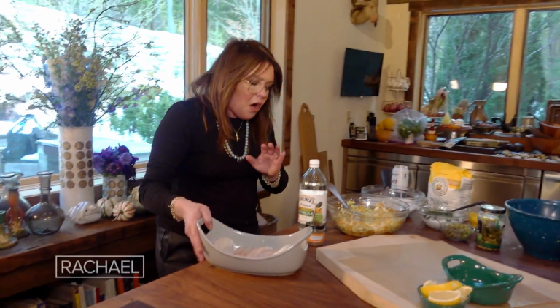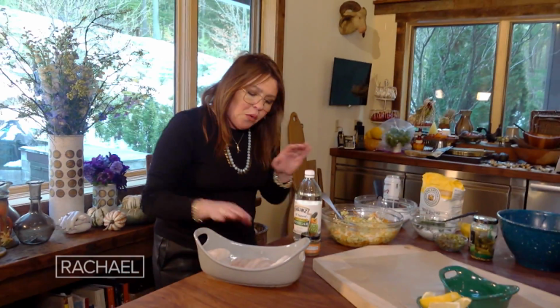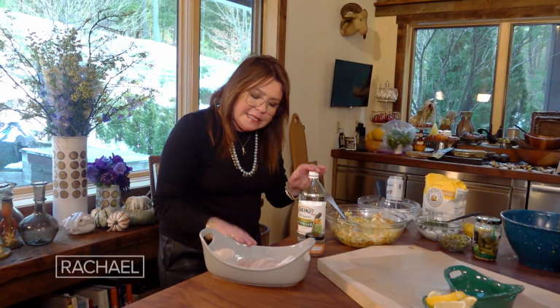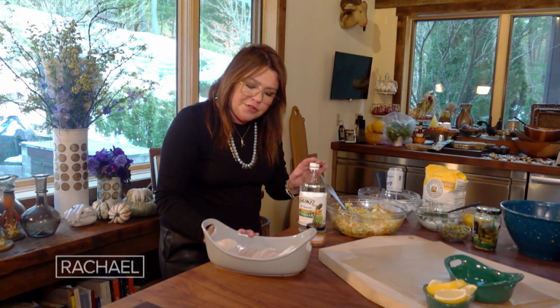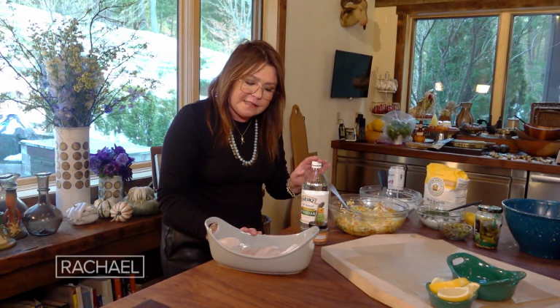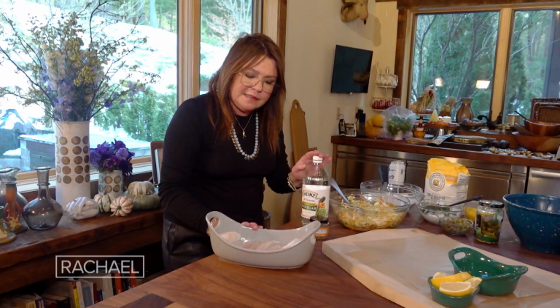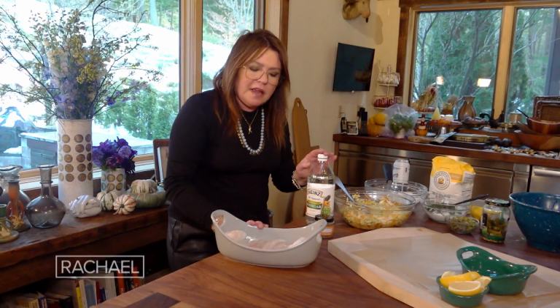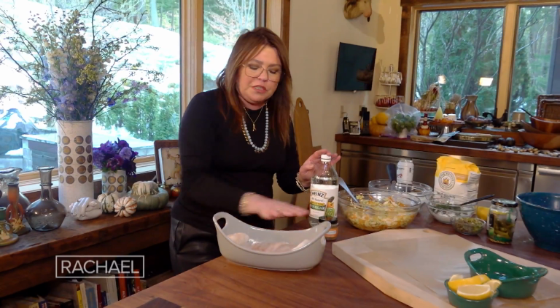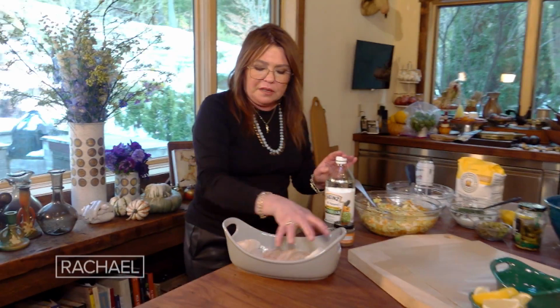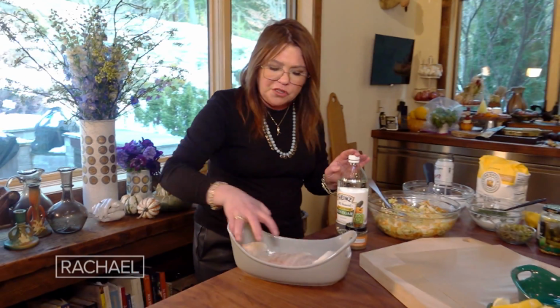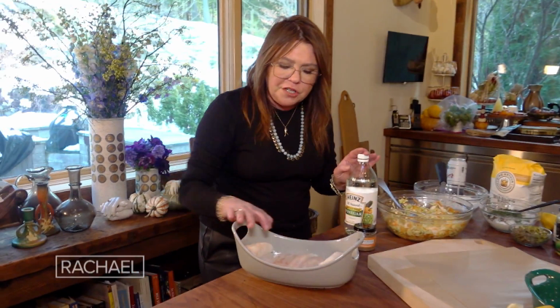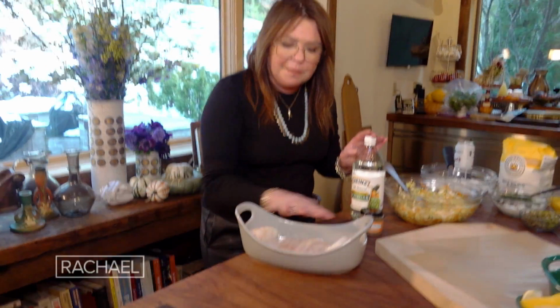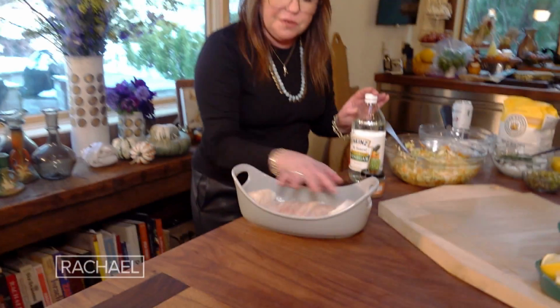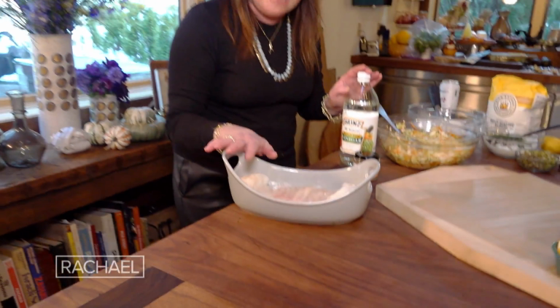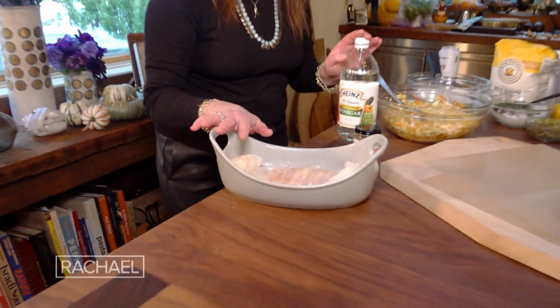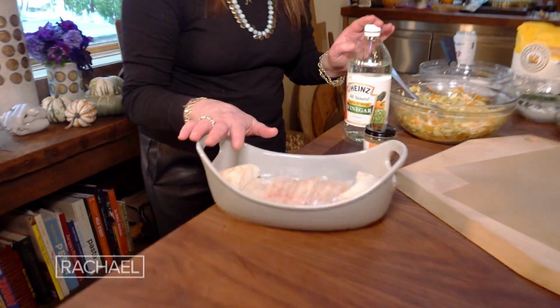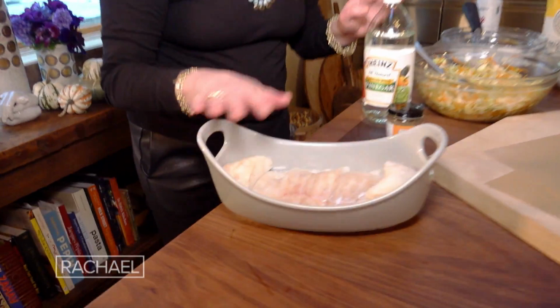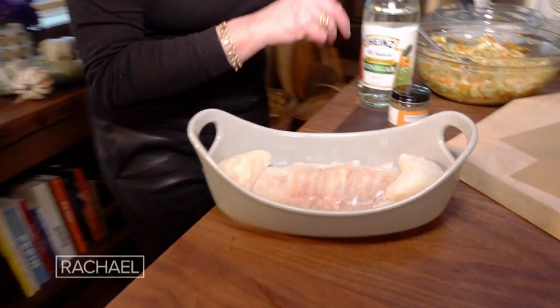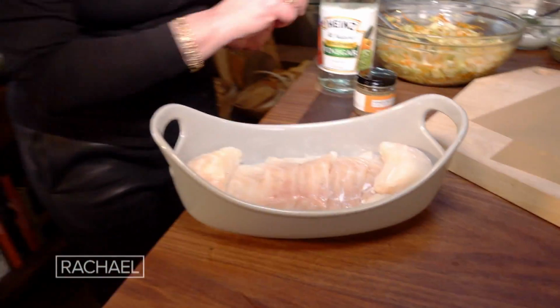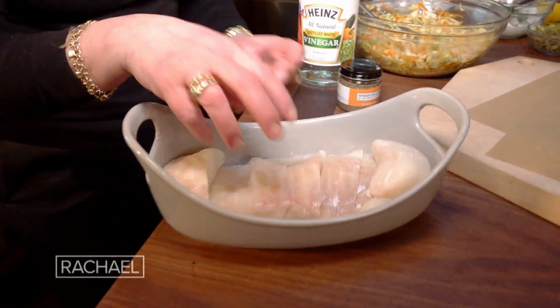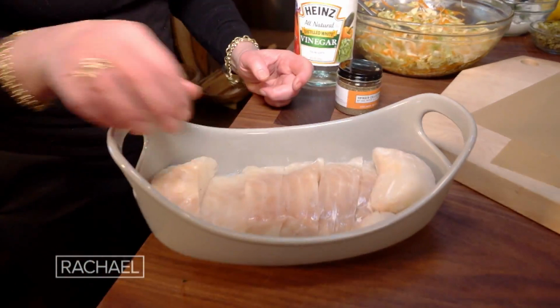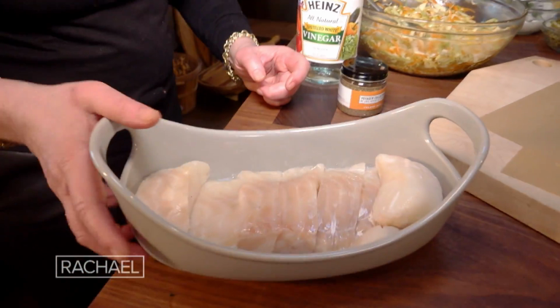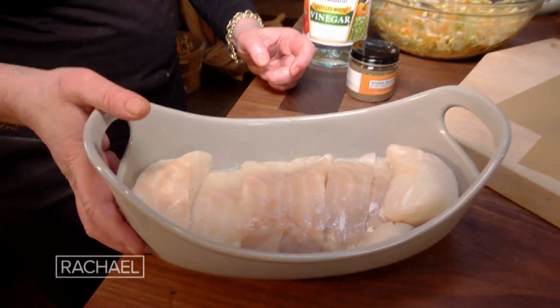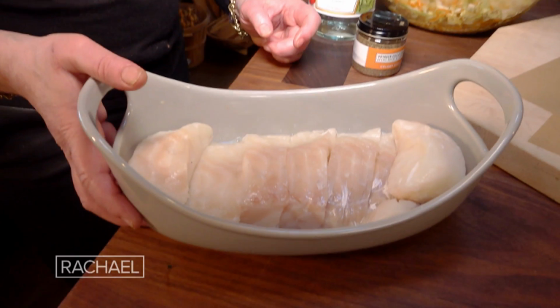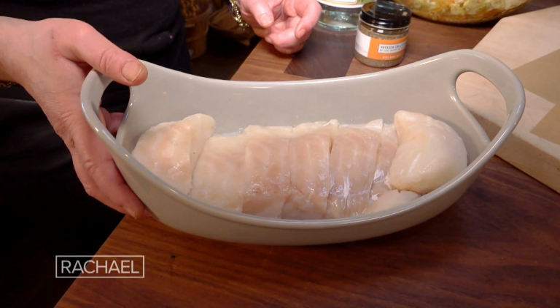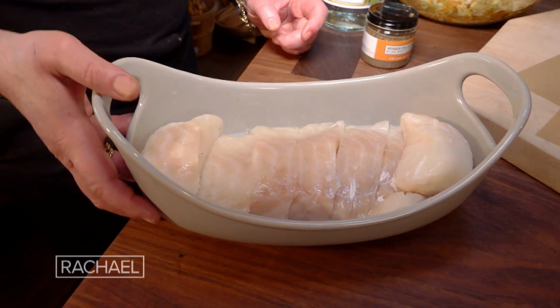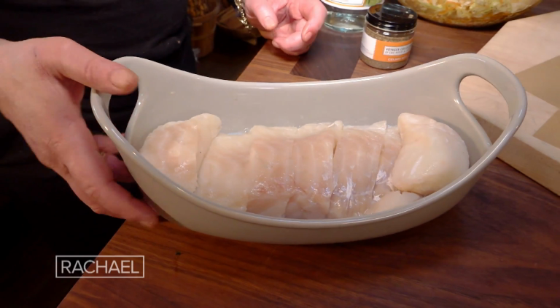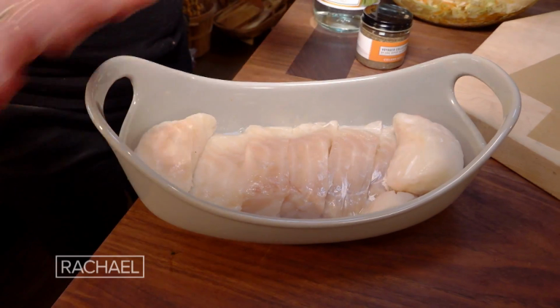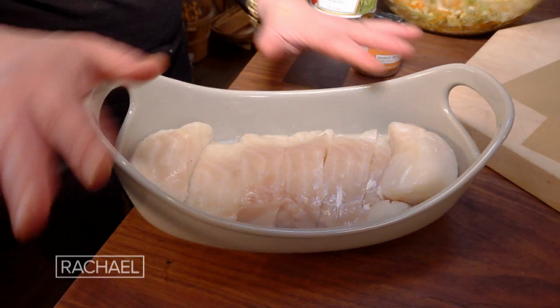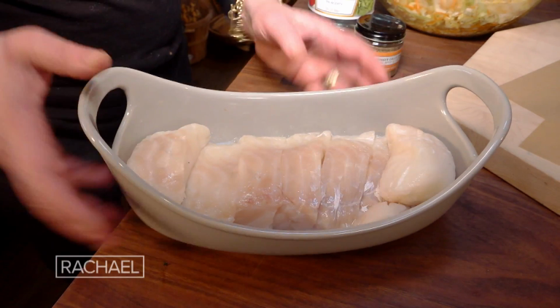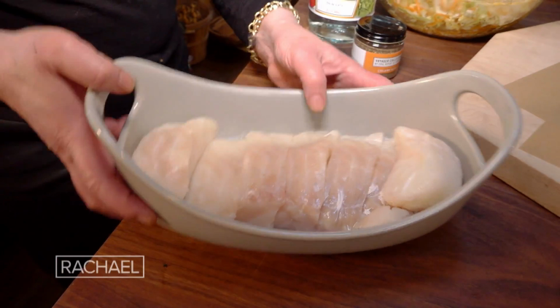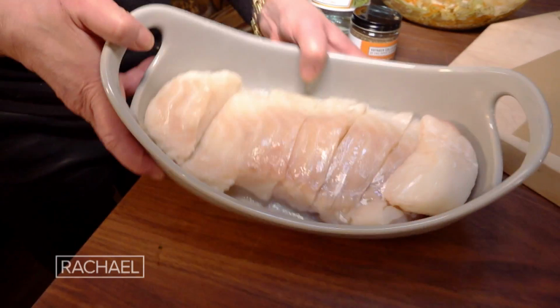All we did to dress this was put a little squish of lemon juice — half a lemon — and I just sprinkled it with a little fine sea salt. That's all that's going on here.